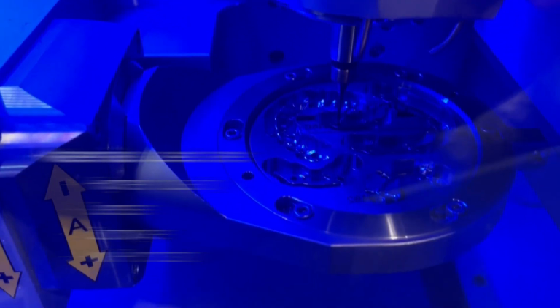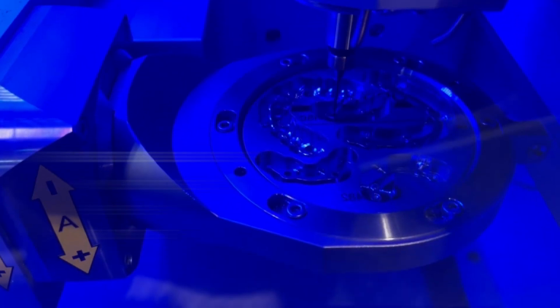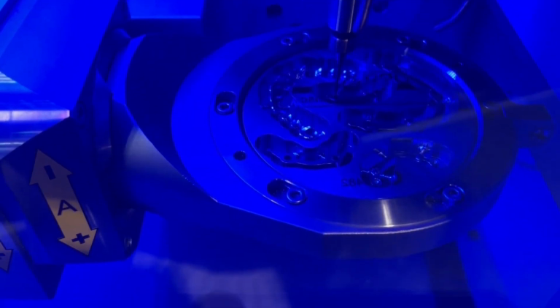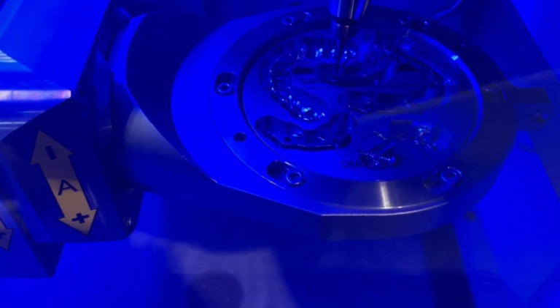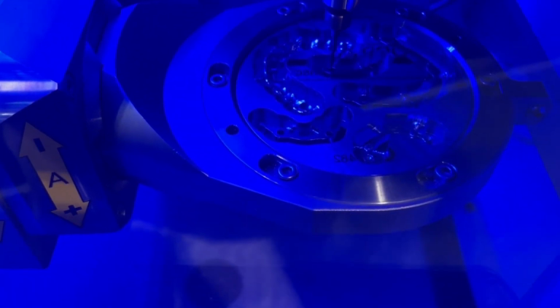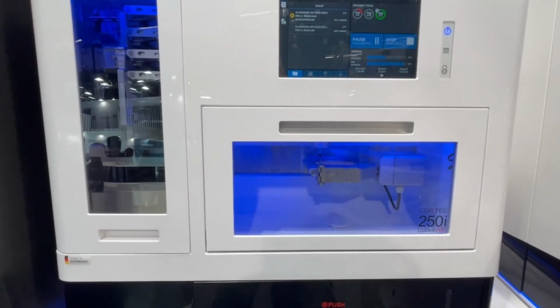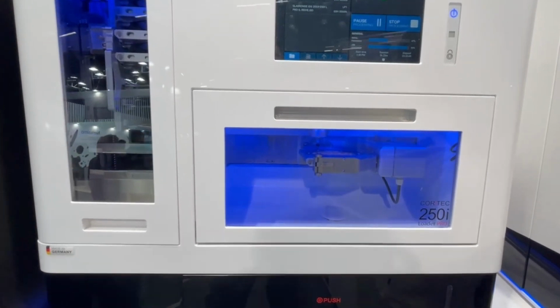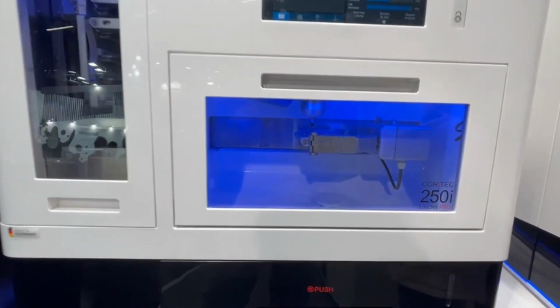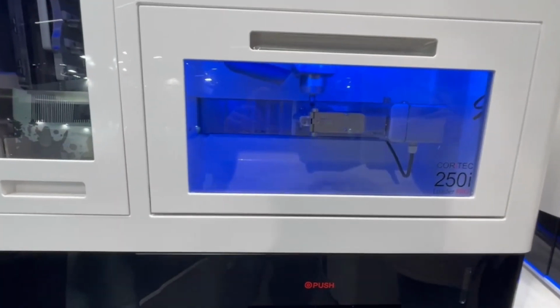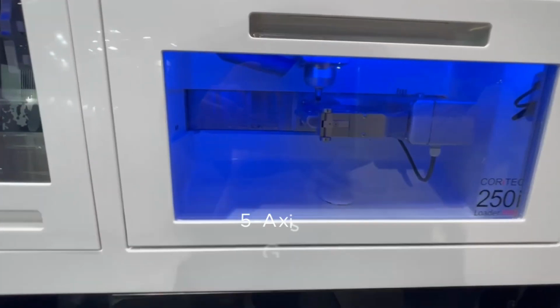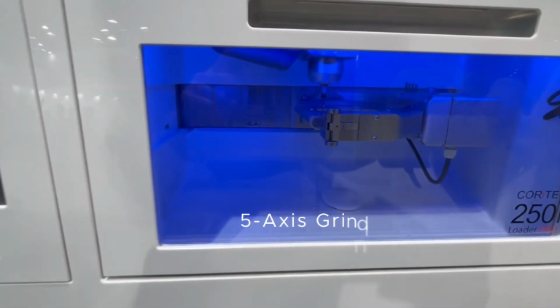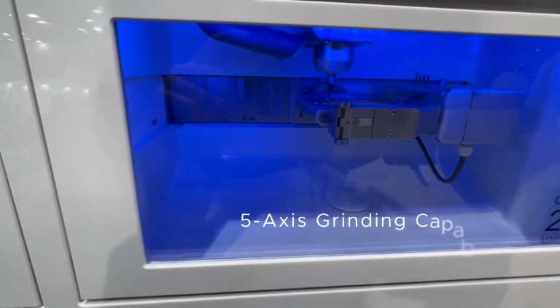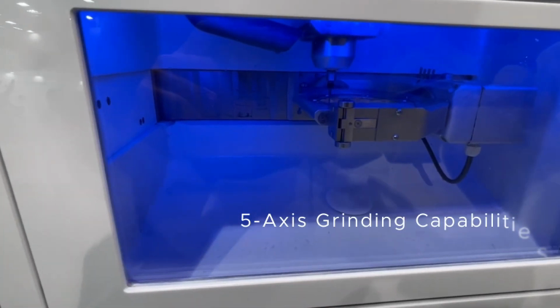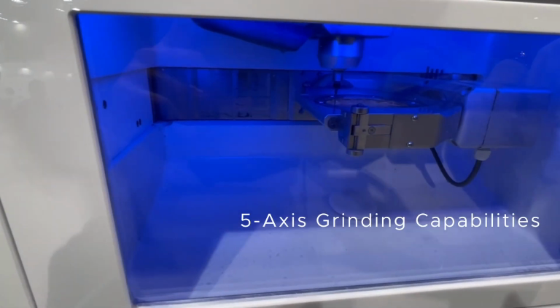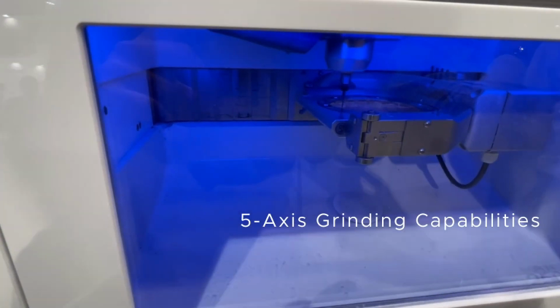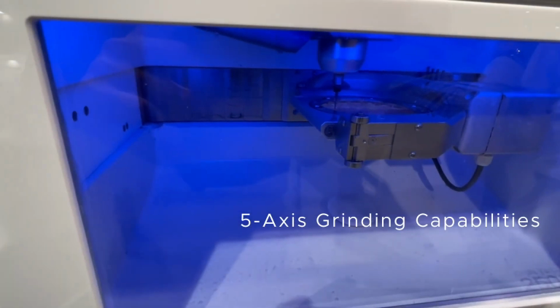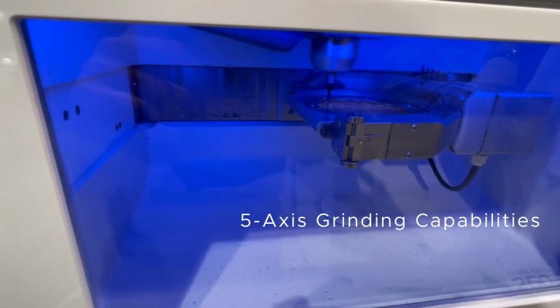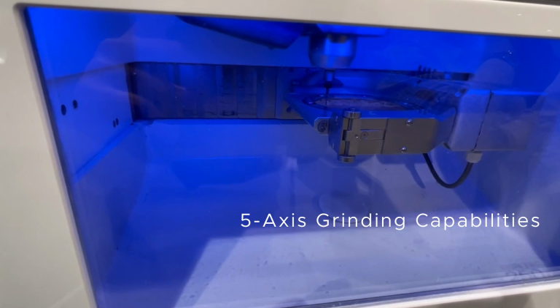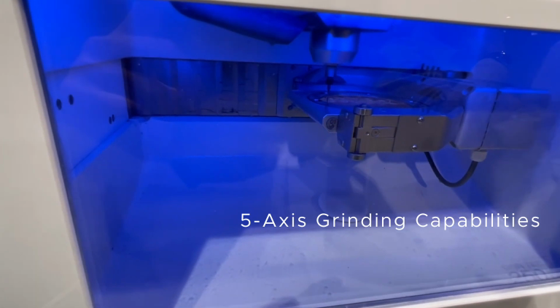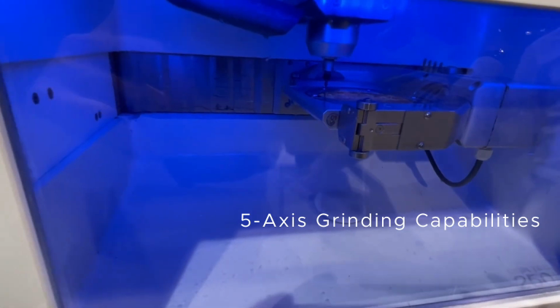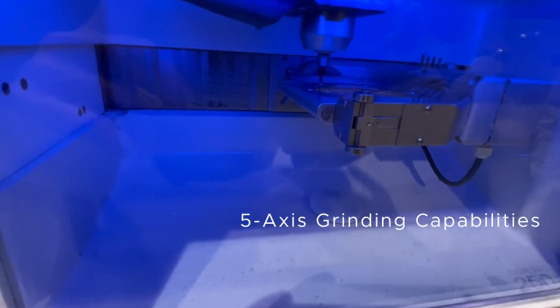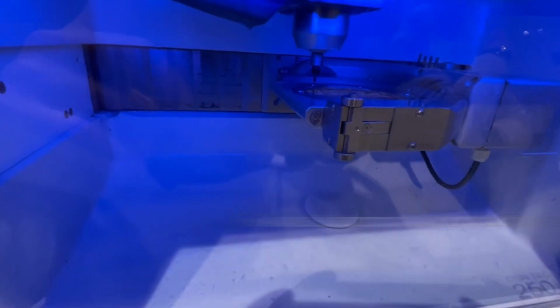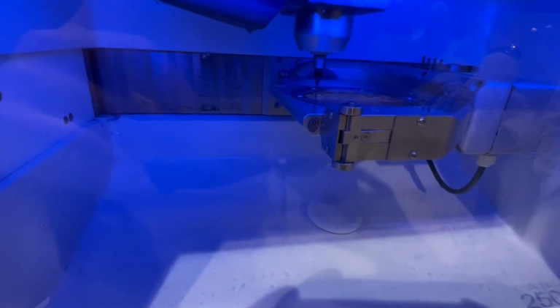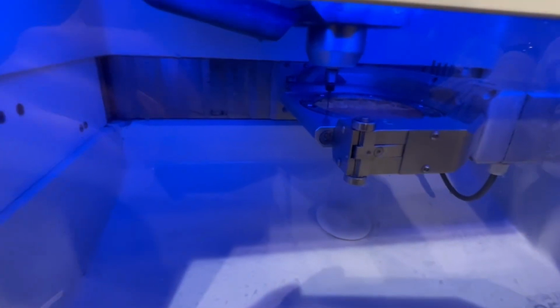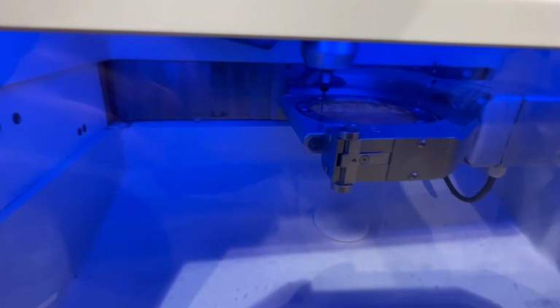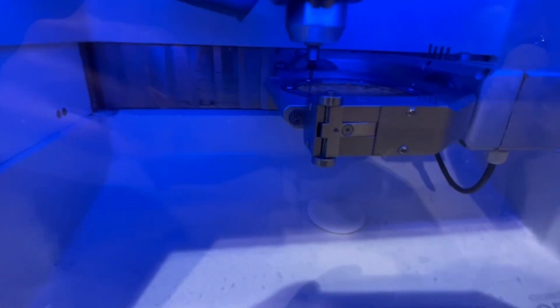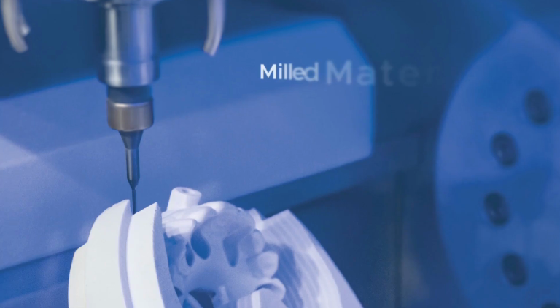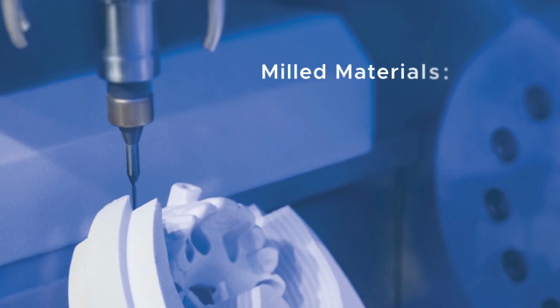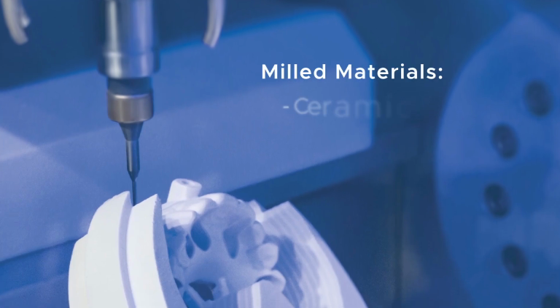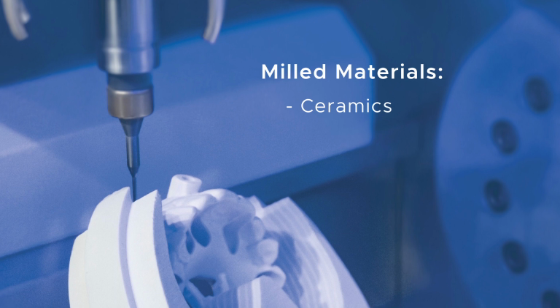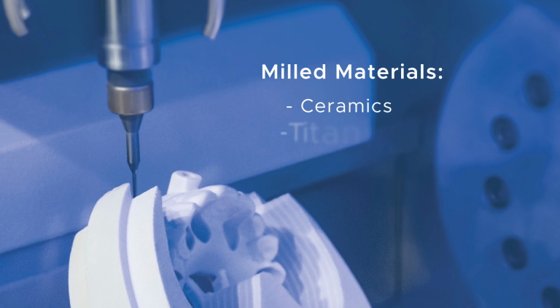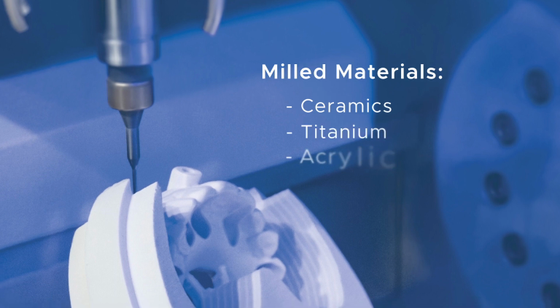To do this, you need a reliable, powerful, and precise milling machine. It must have five axes of grinding and the ability to mill different materials such as porcelain, metal, and acrylic.